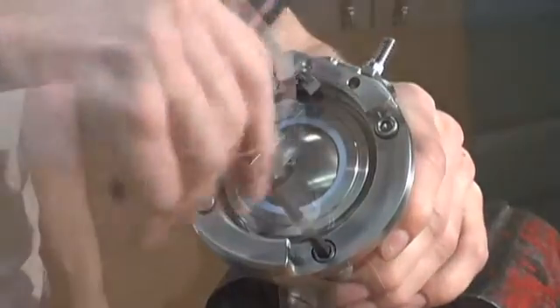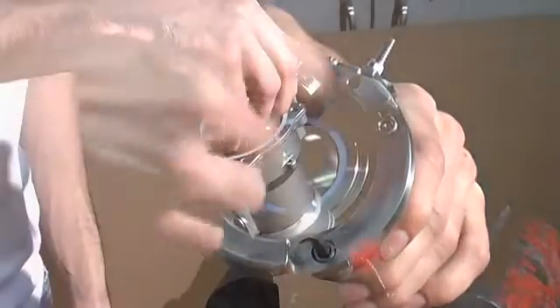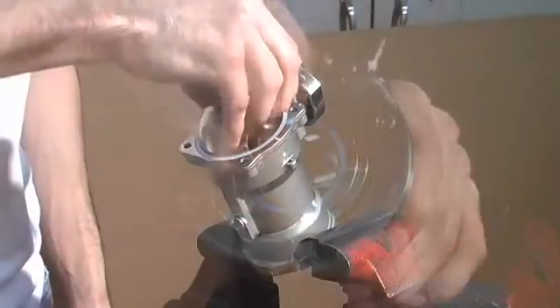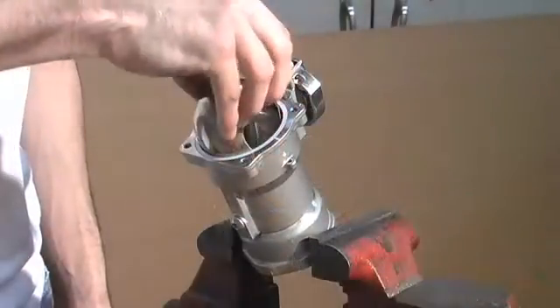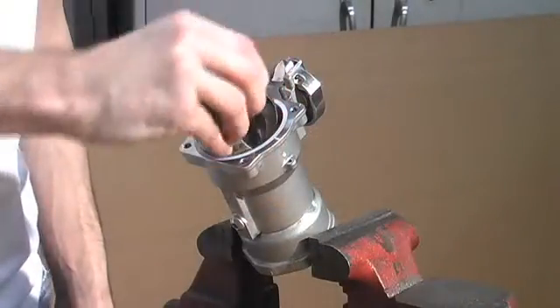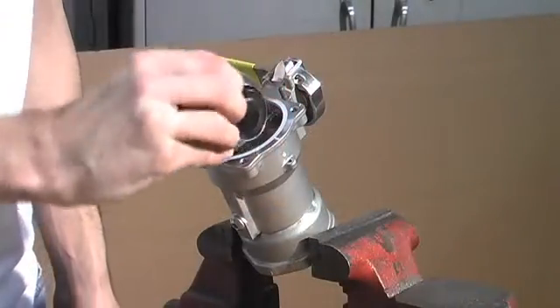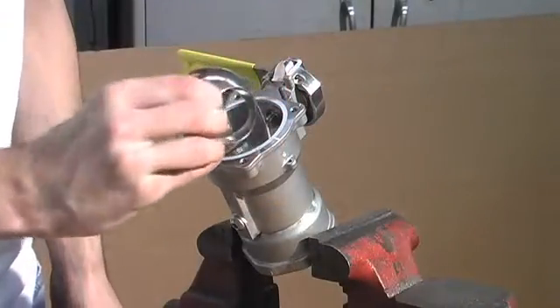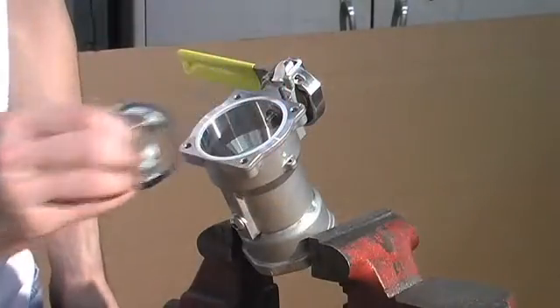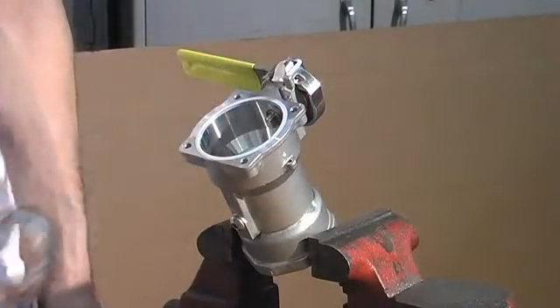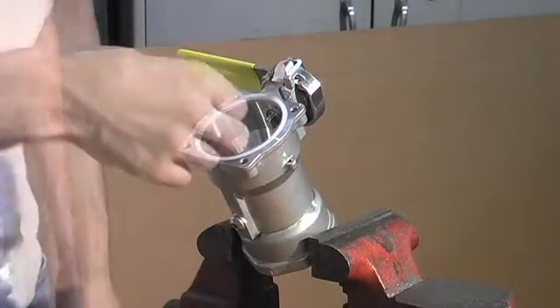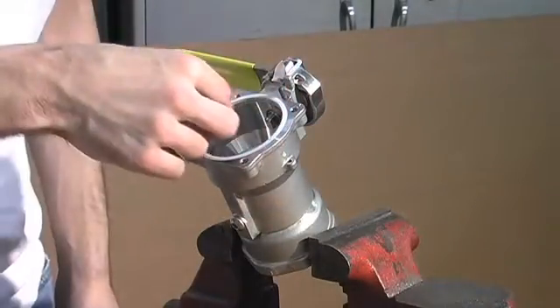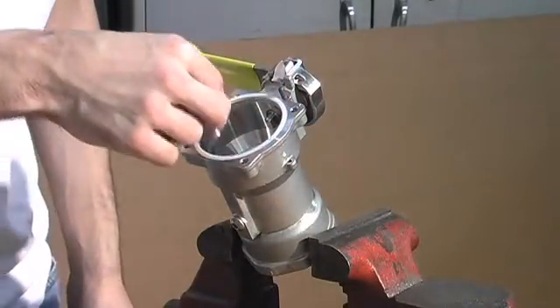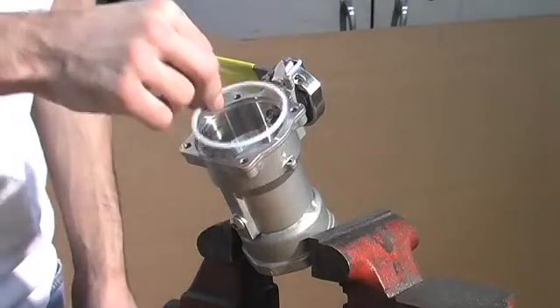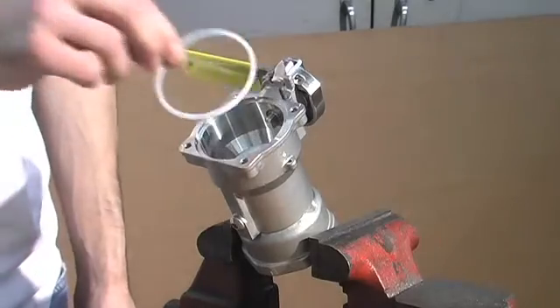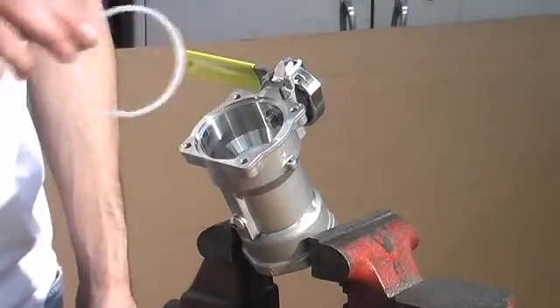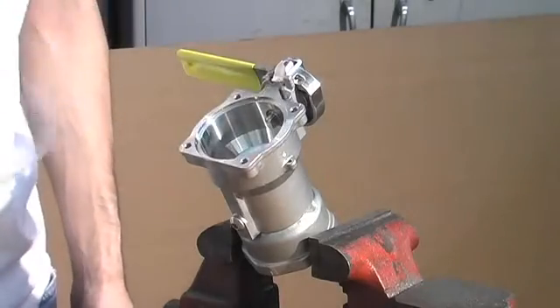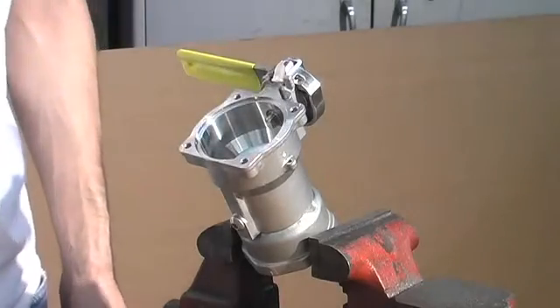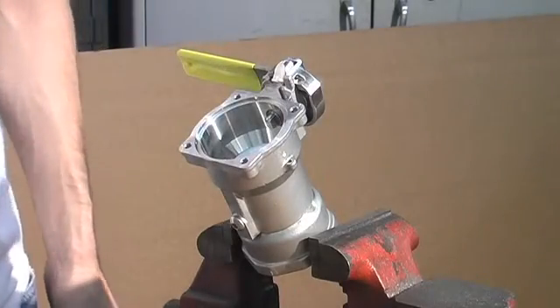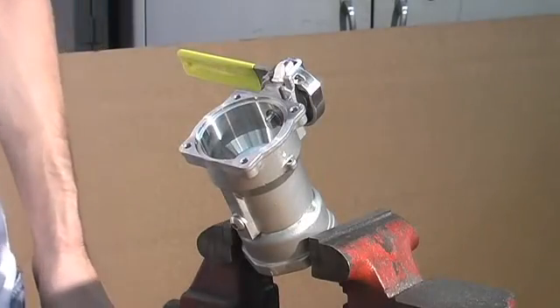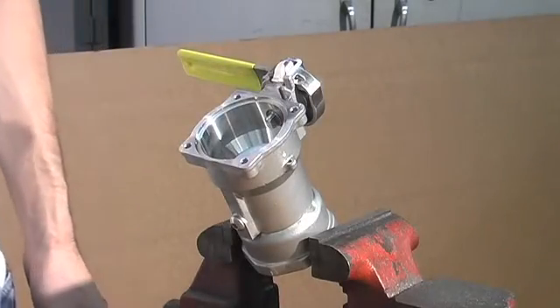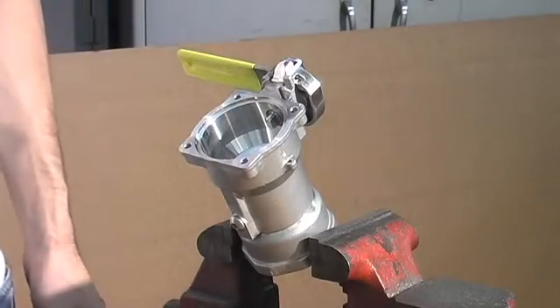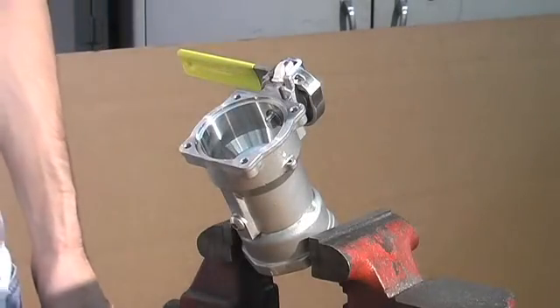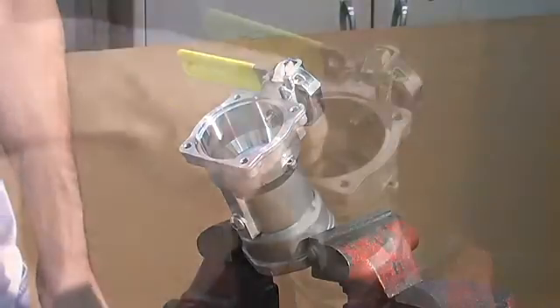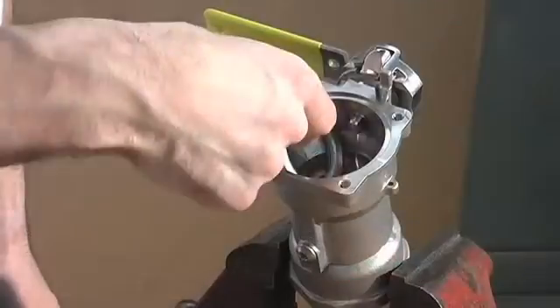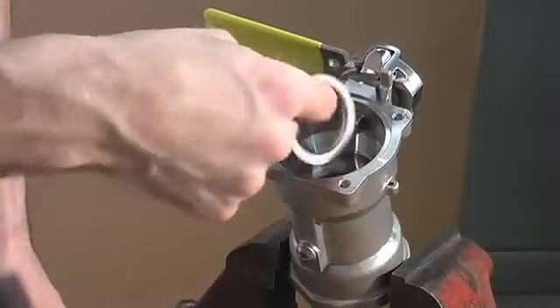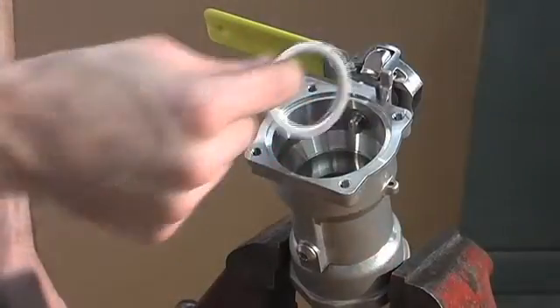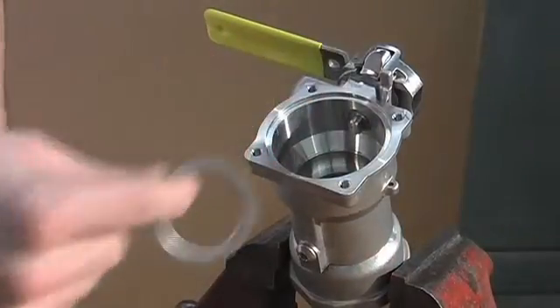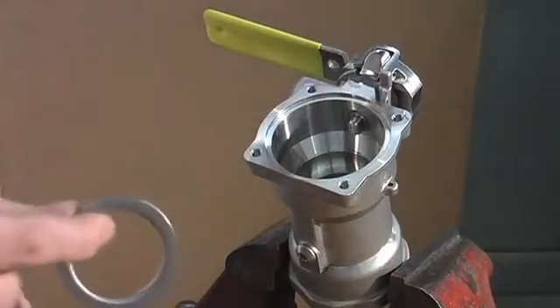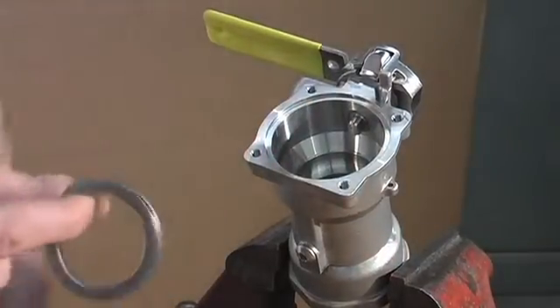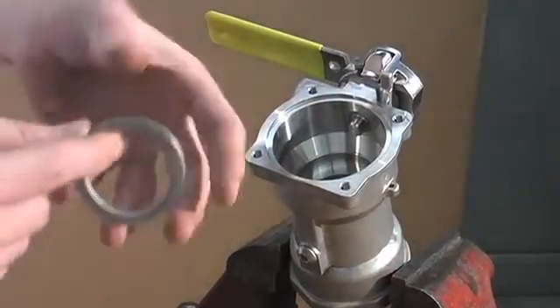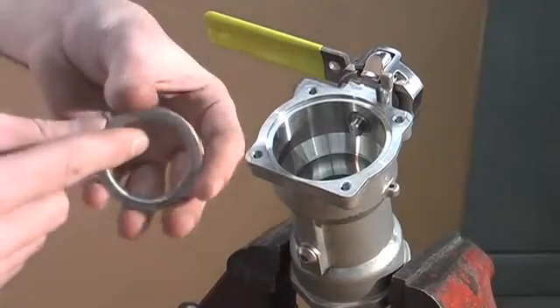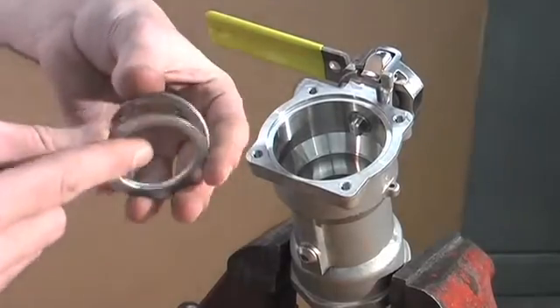You then pull the ball out and the ball seal, which is similar to how you repair the adapter. The wave spring washer and wave spring are removed.